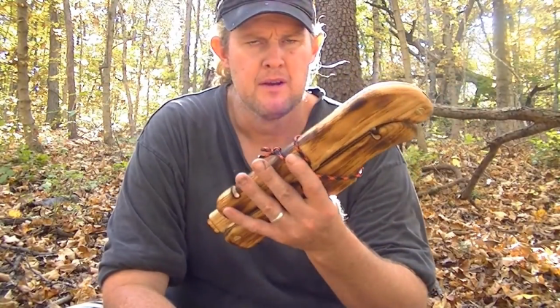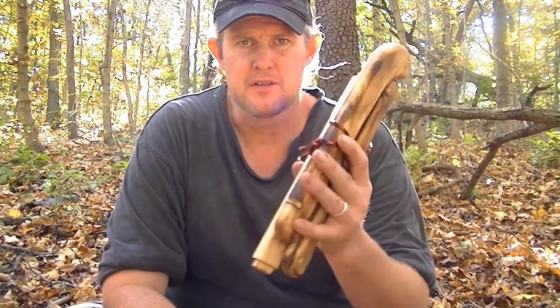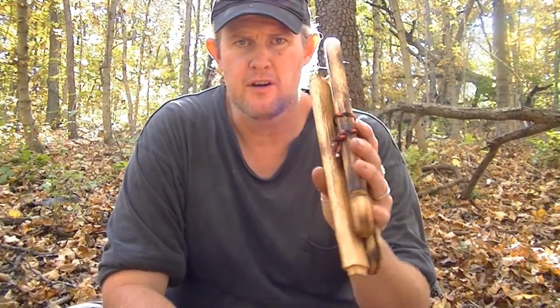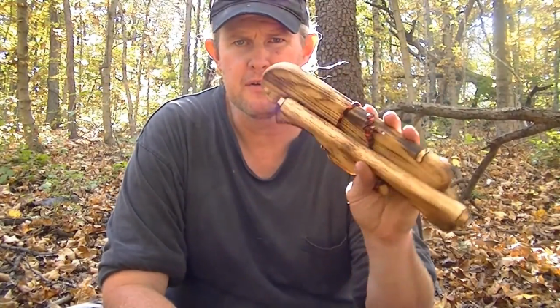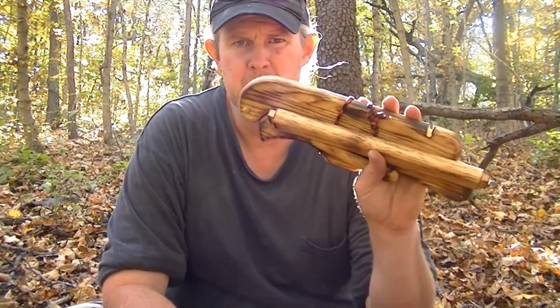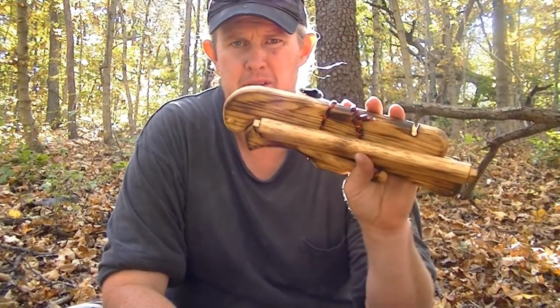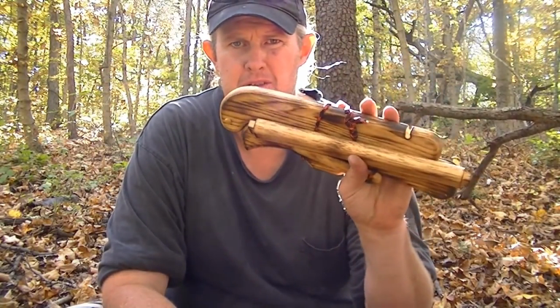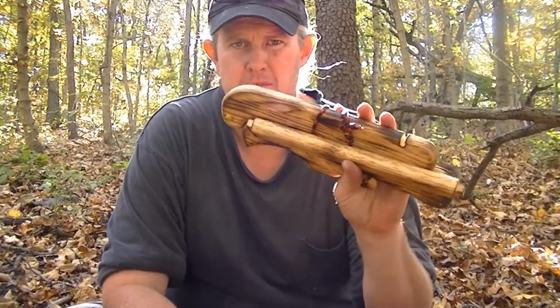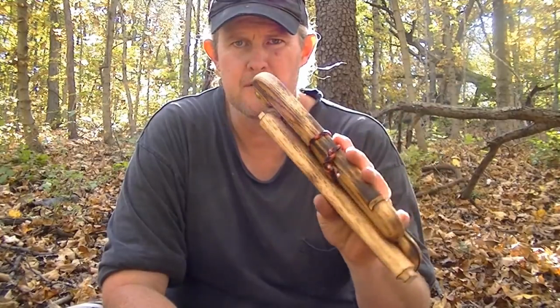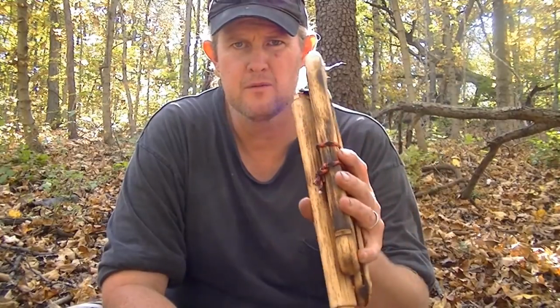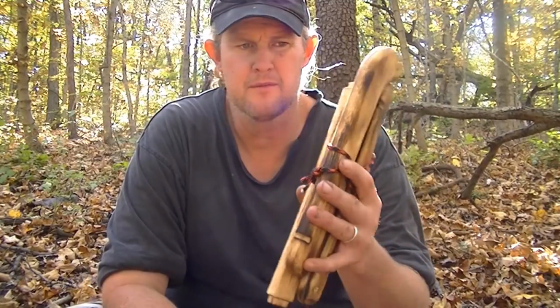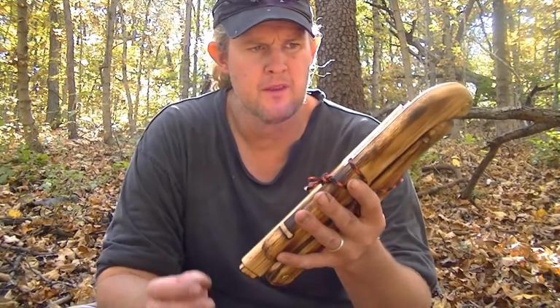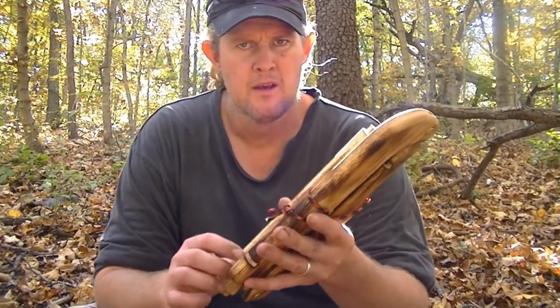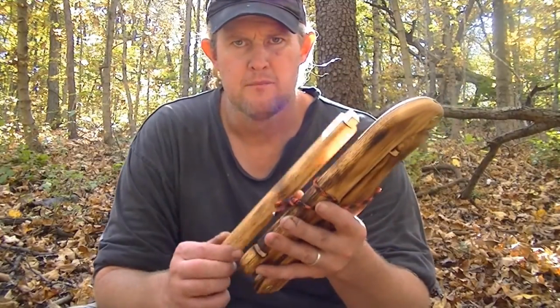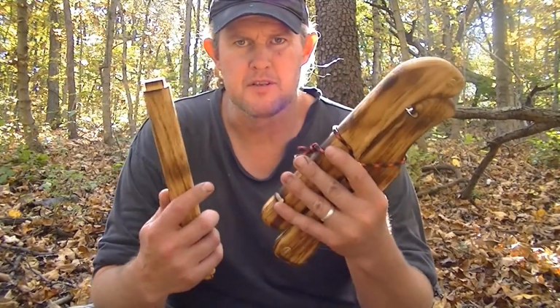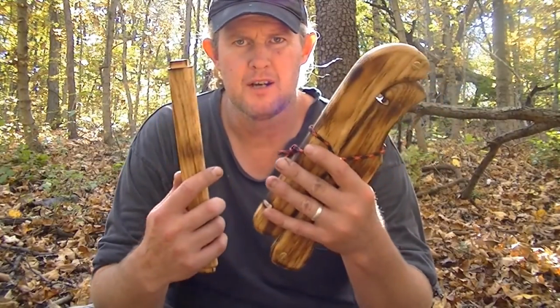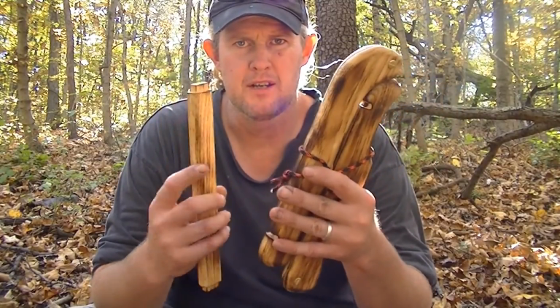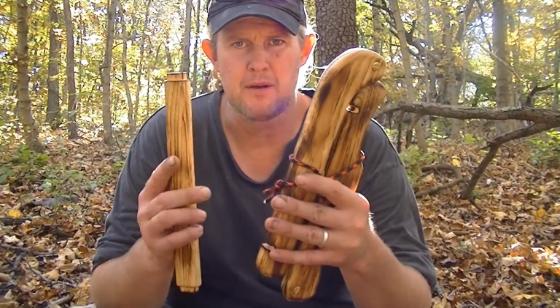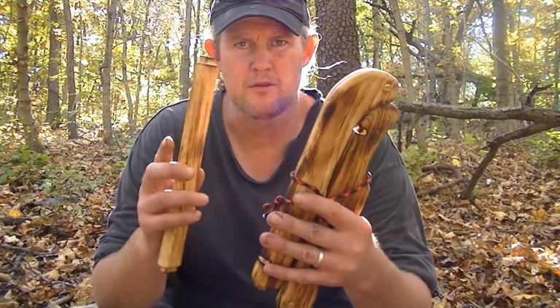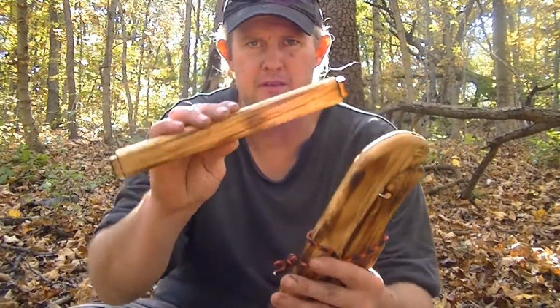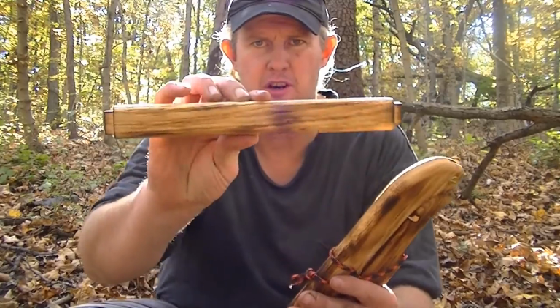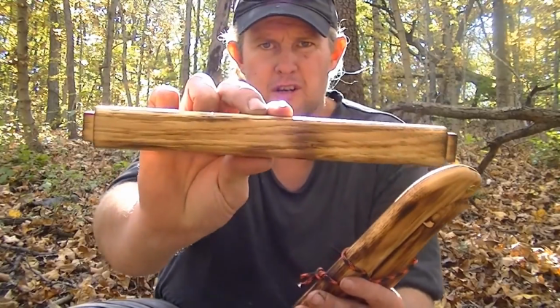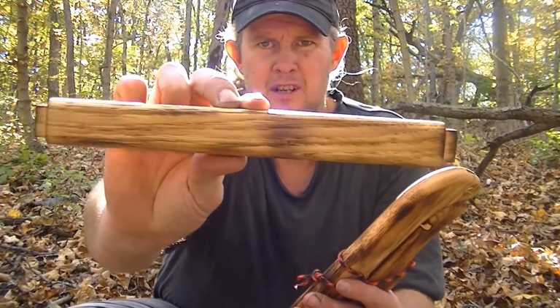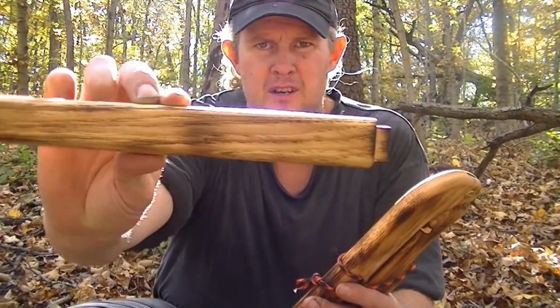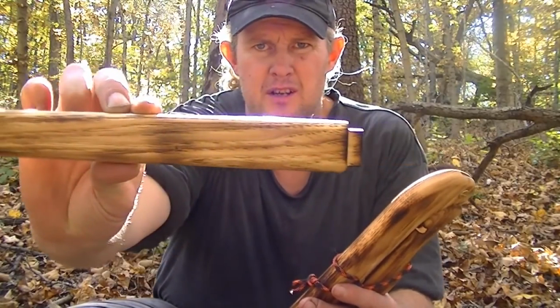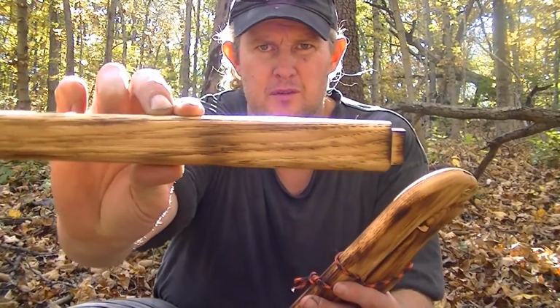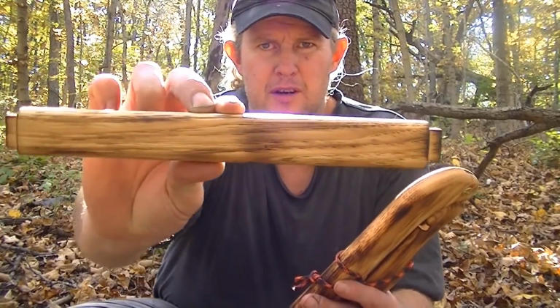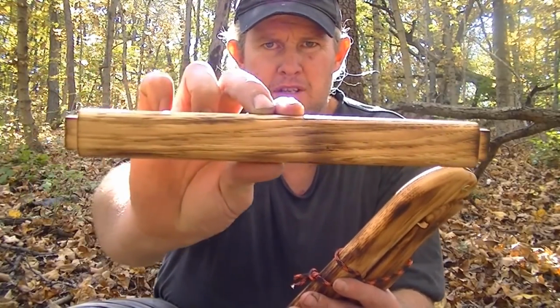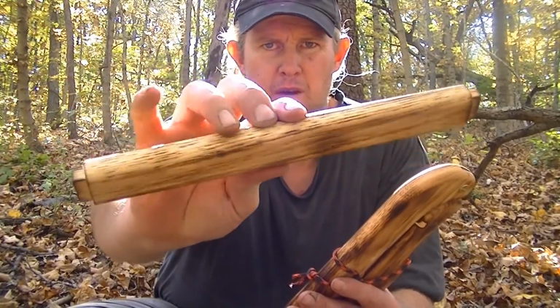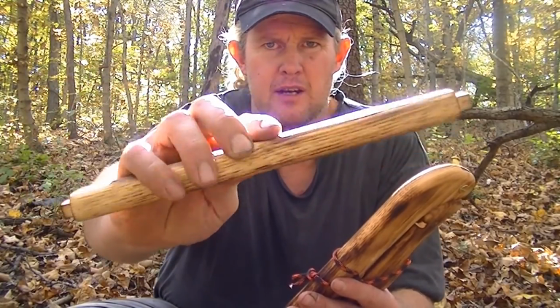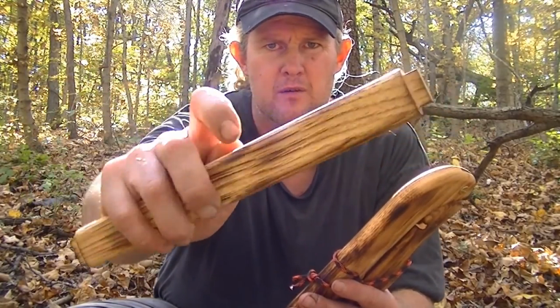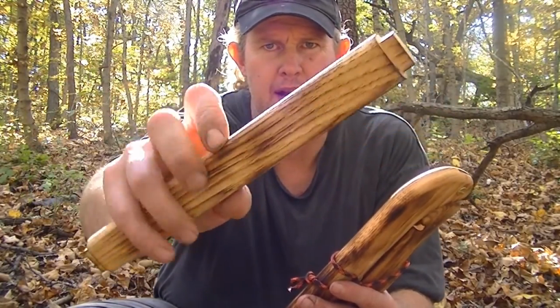This is charred hickory. Basically I just took some hickory wood, built the saw, and then hit it with my torch to give it this charred look, which I think is real pretty. It brings the grain right out.